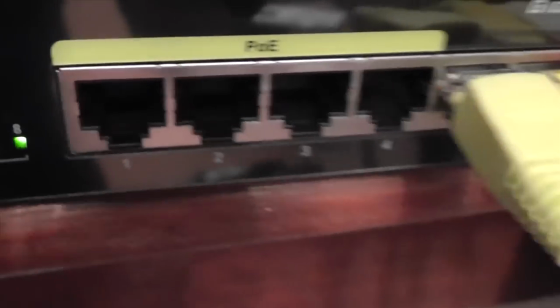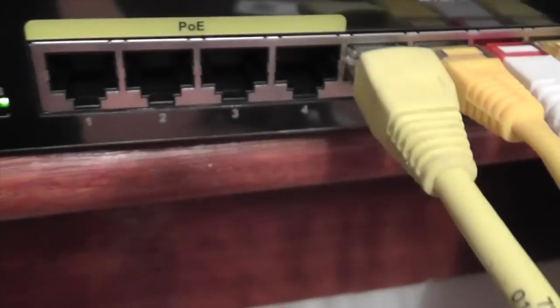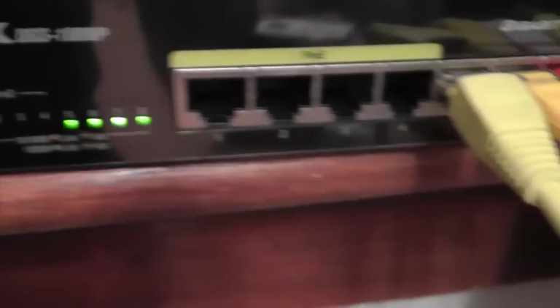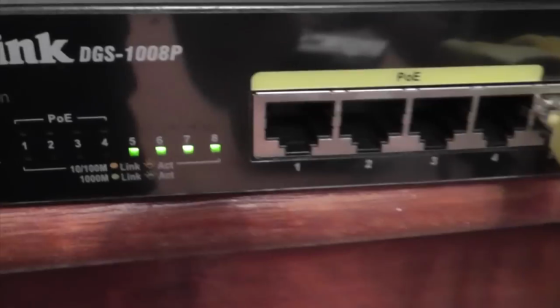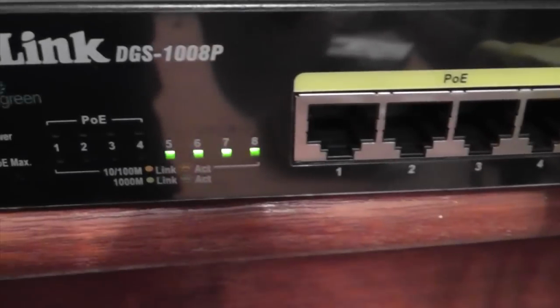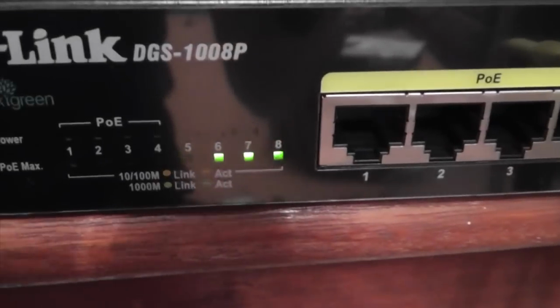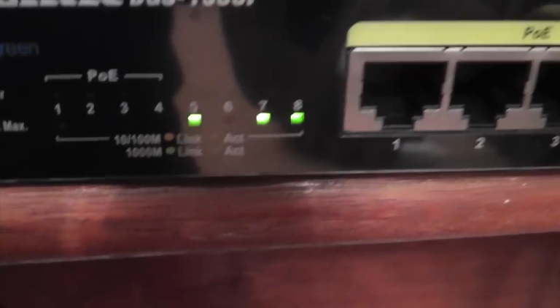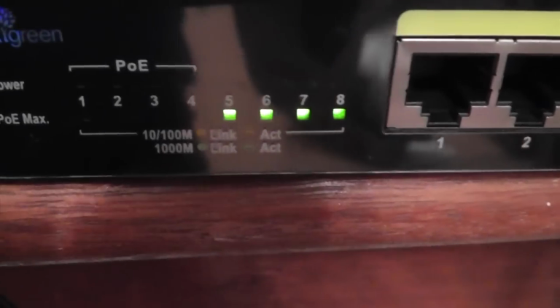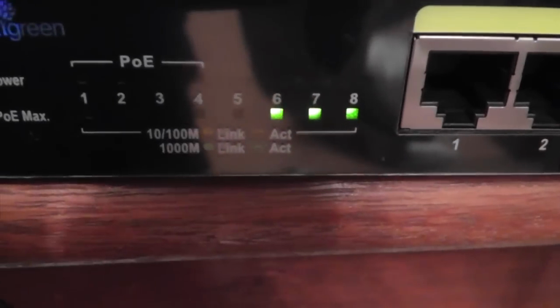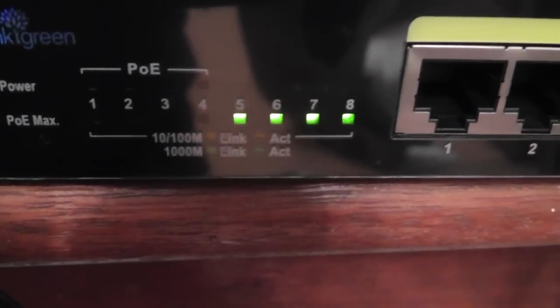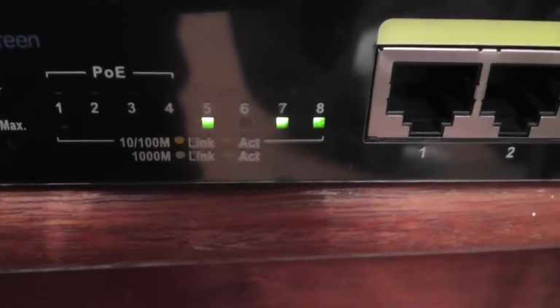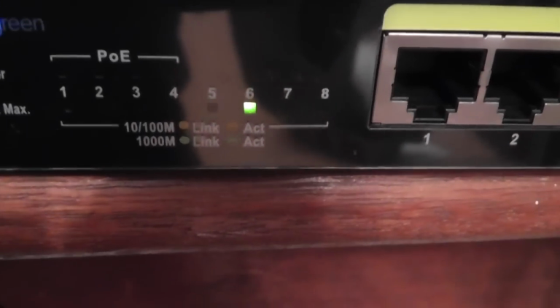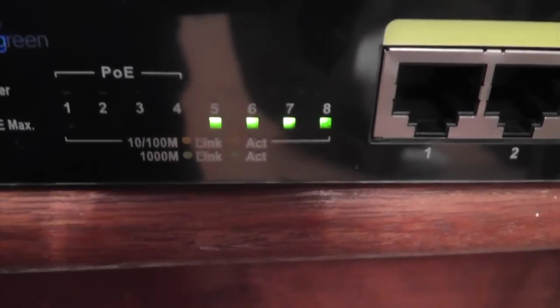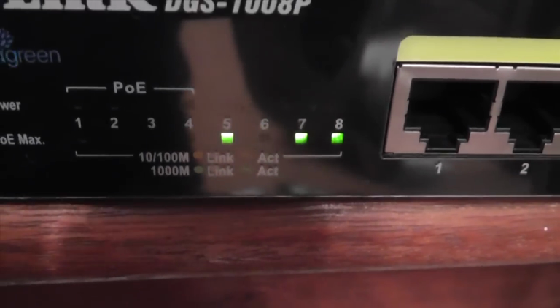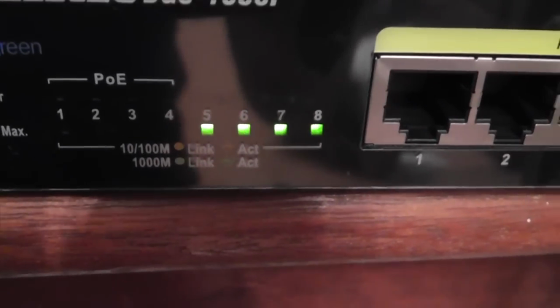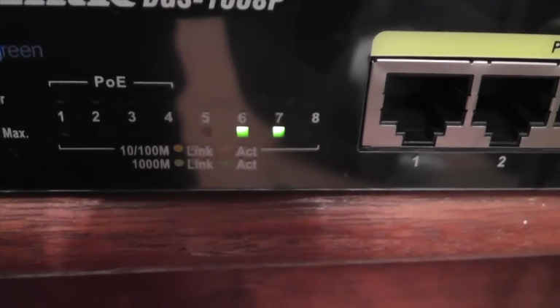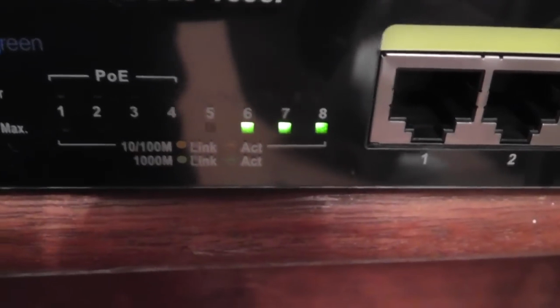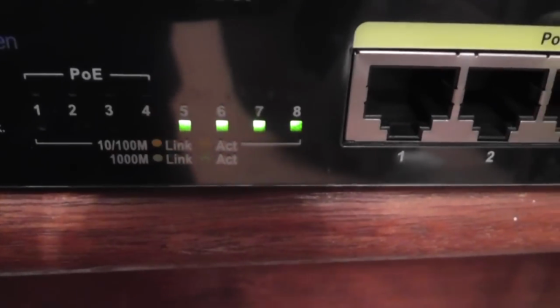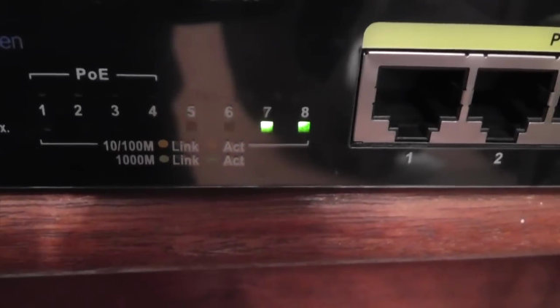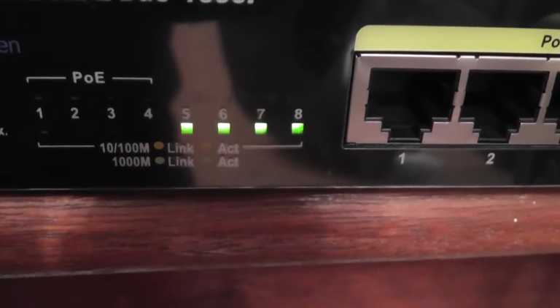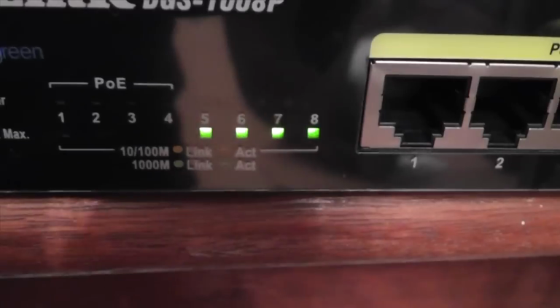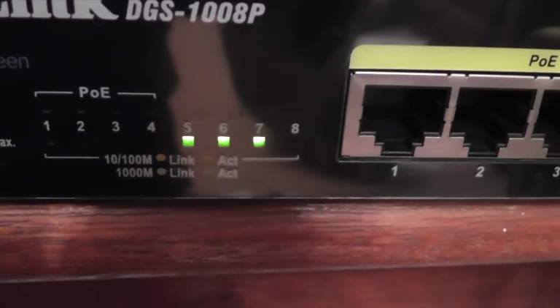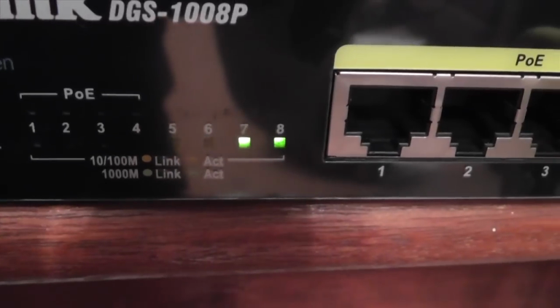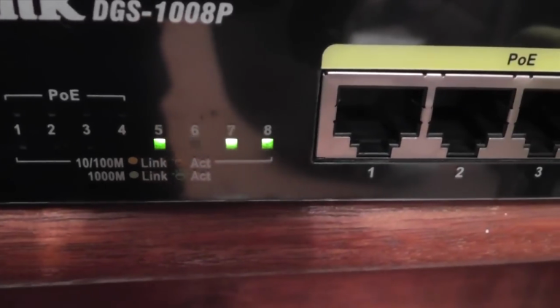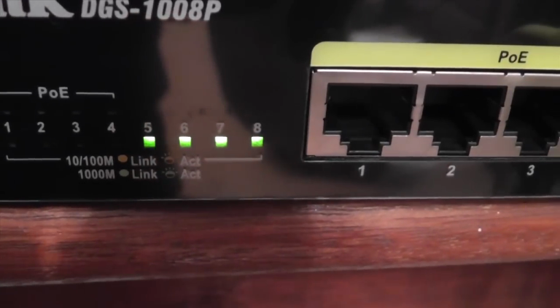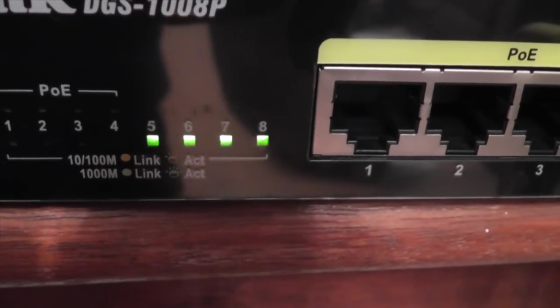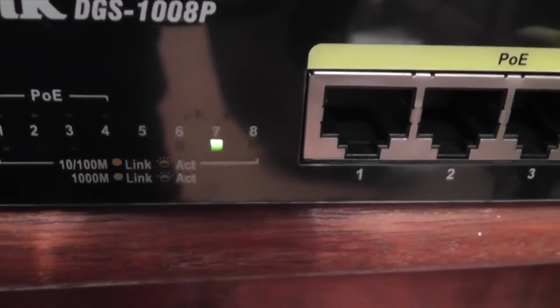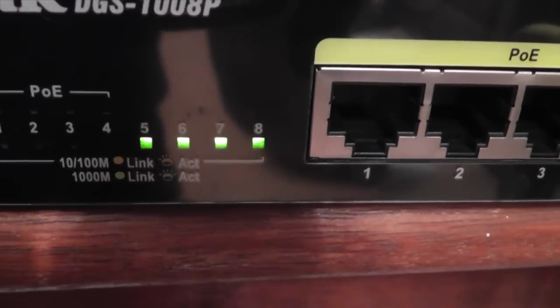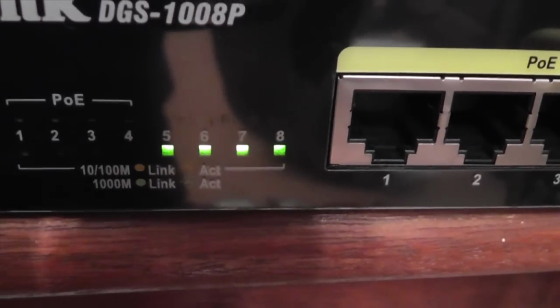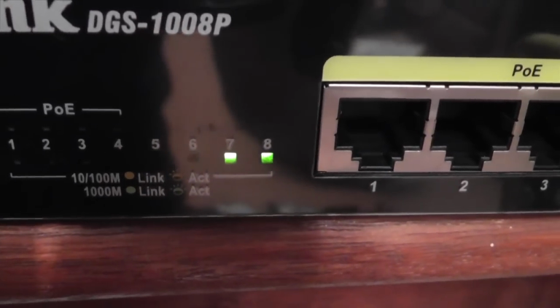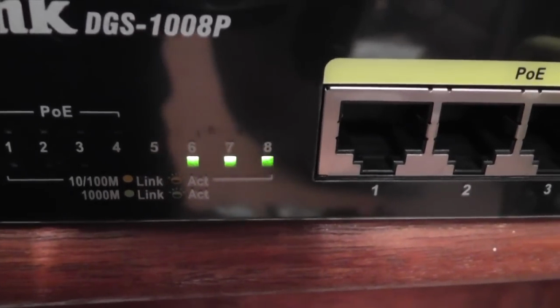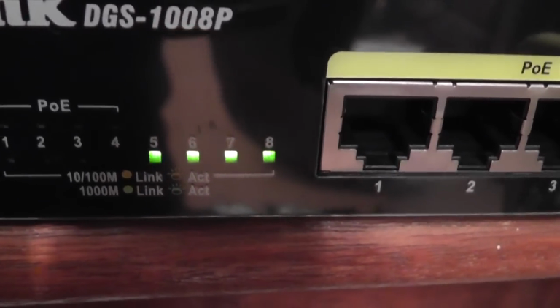These lights here at the side will actually change. So if you've got a 10/100 device, it will flash amber. At least that way you know what's running at the maximum speed and what's running slower.